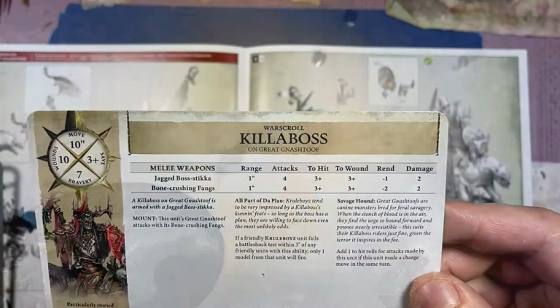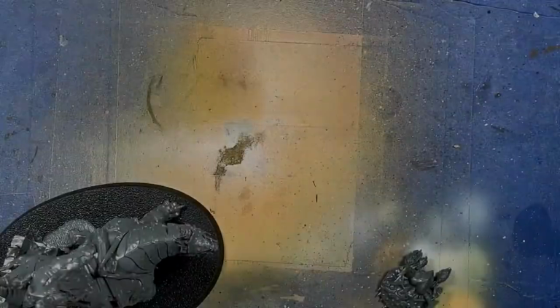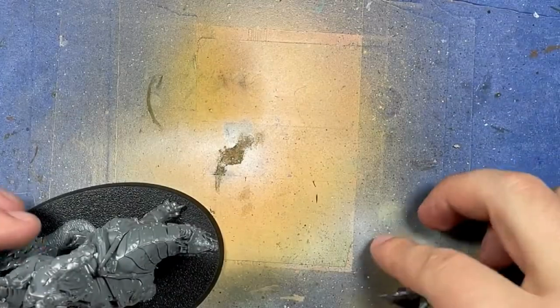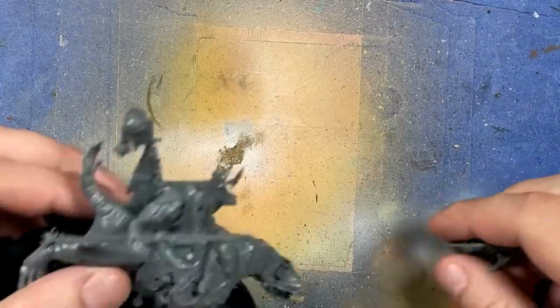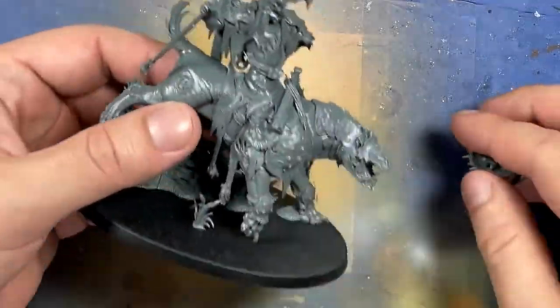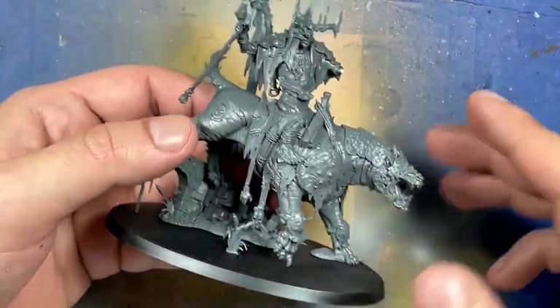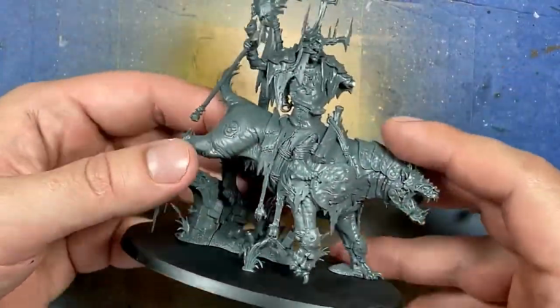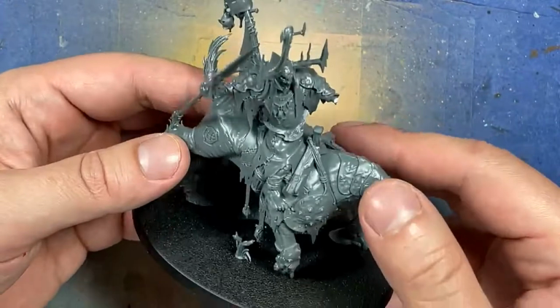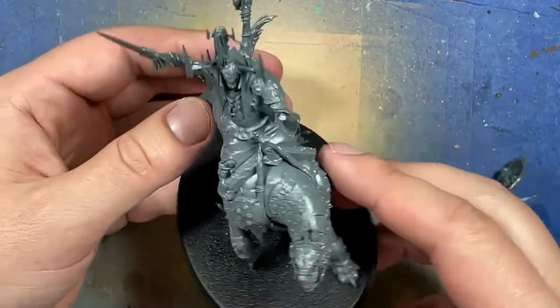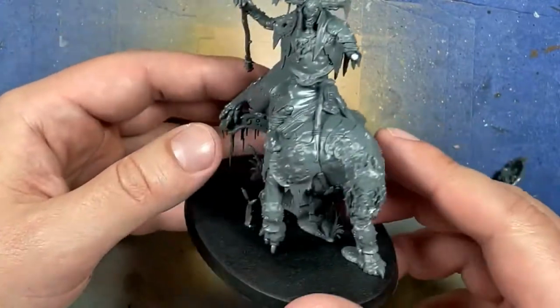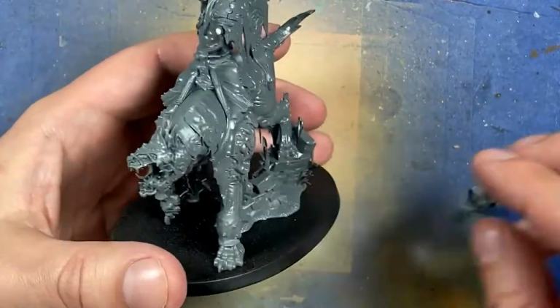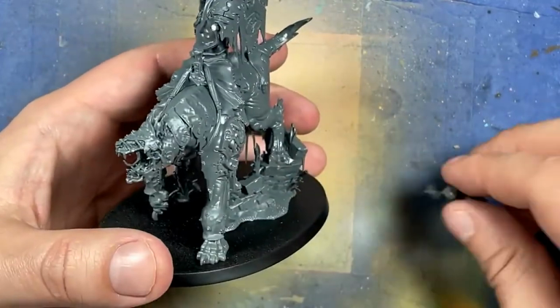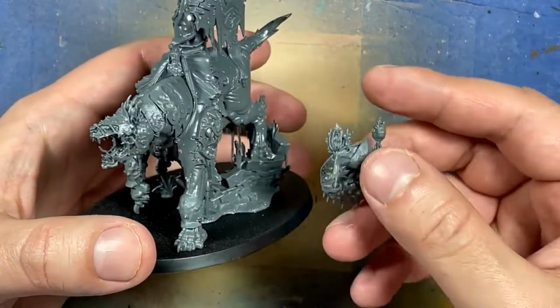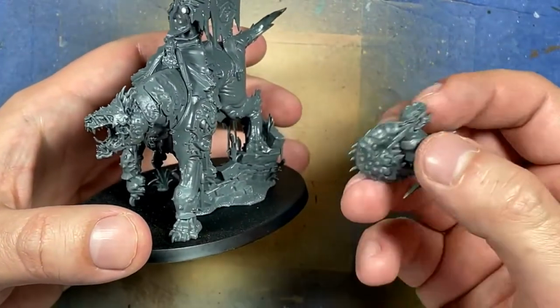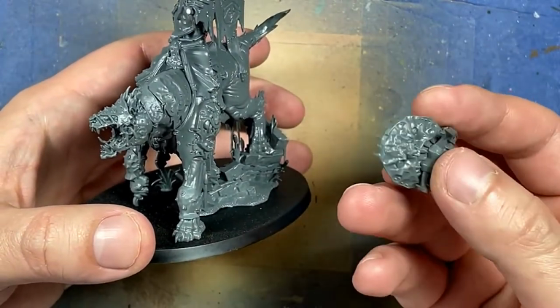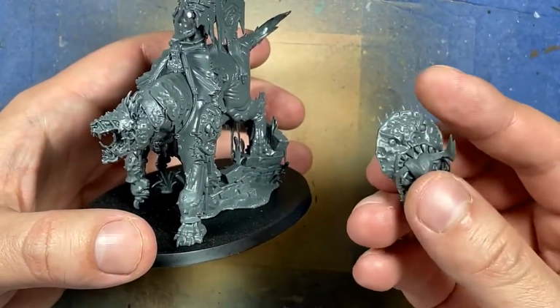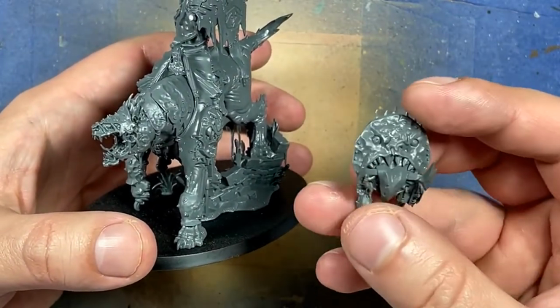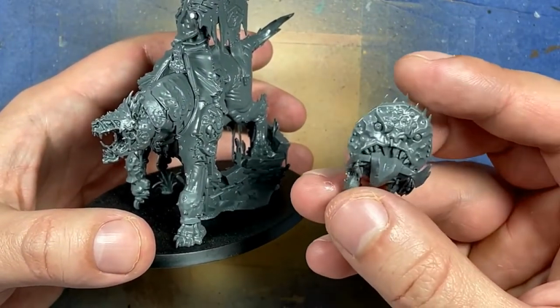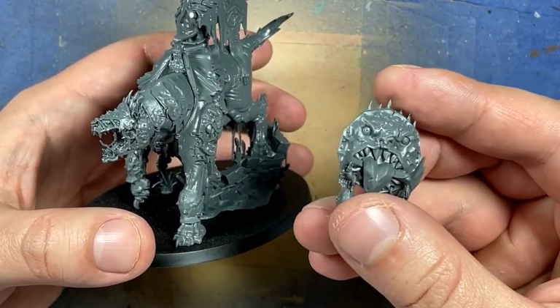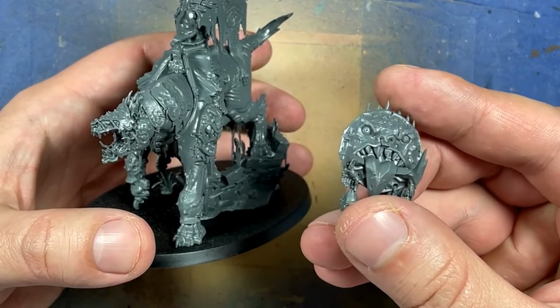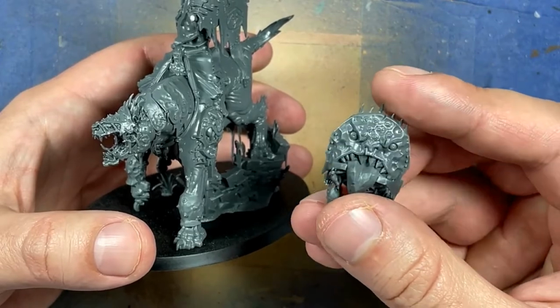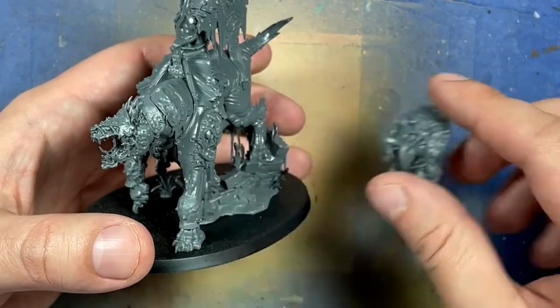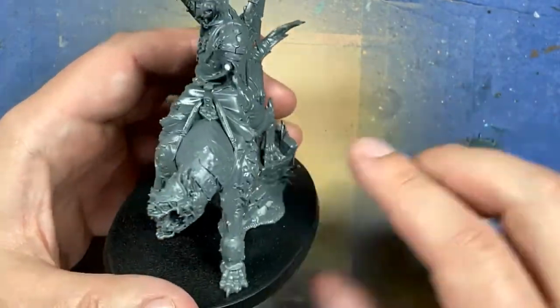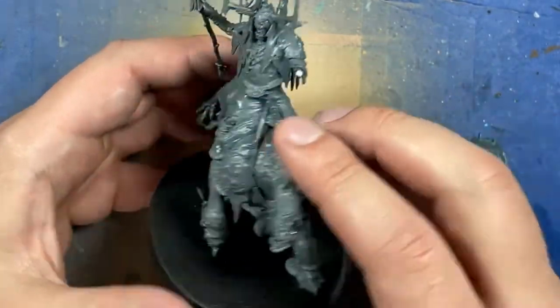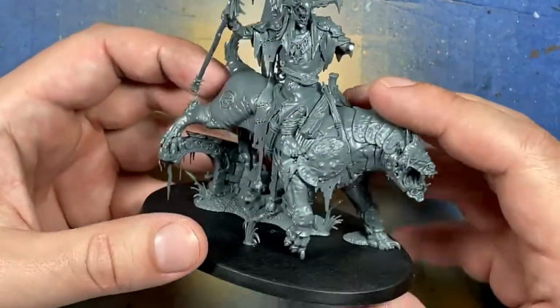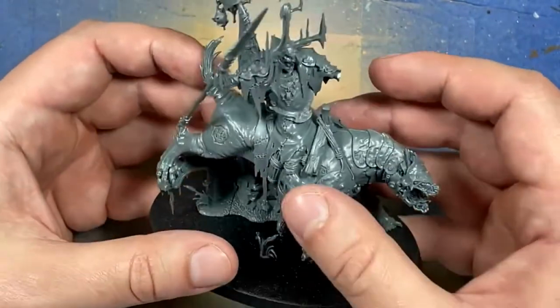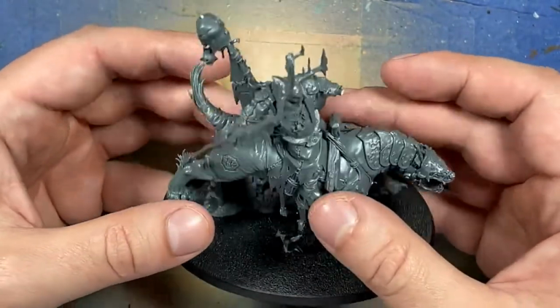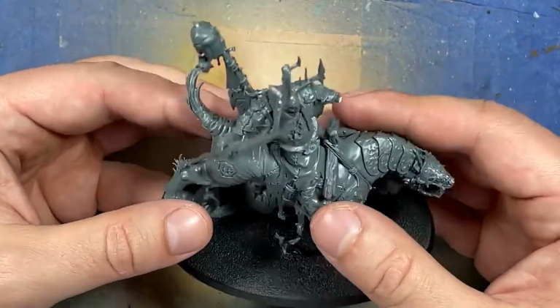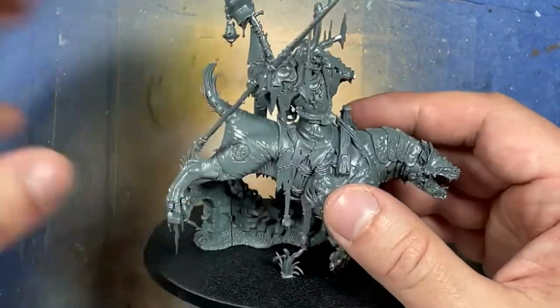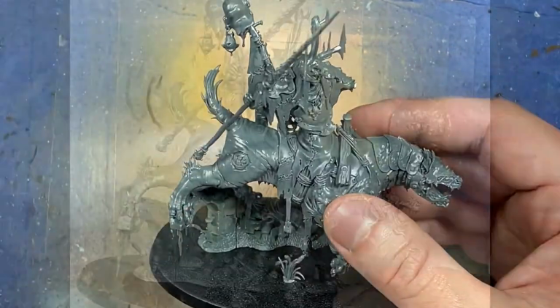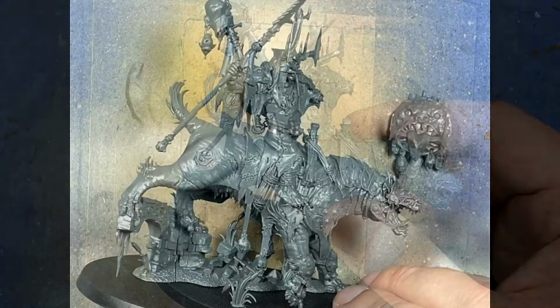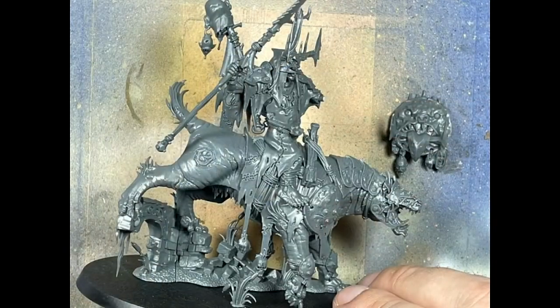I assembled the entire model up to the point where it gets in the way of painting — basically just the shield is the only part that will get in the way. Everything else has to be assembled entirely. Ideally we would want the rider and the mount separate, but unfortunately we're stuck with this.